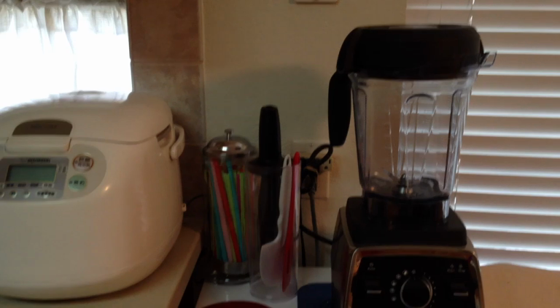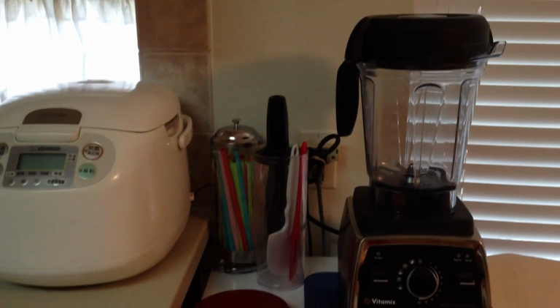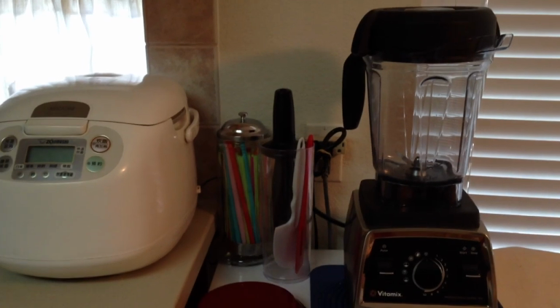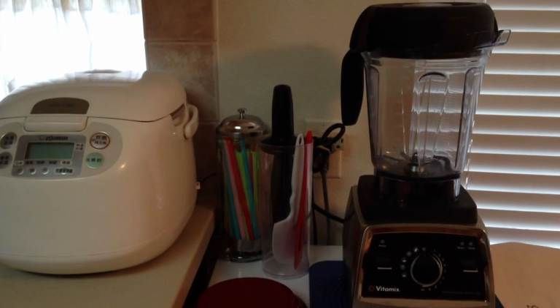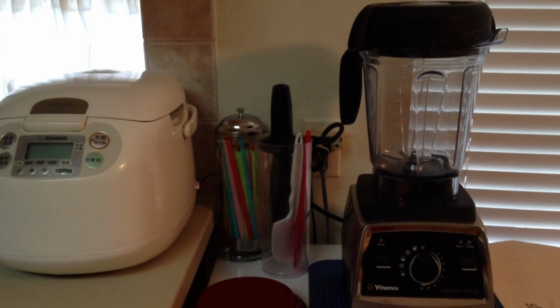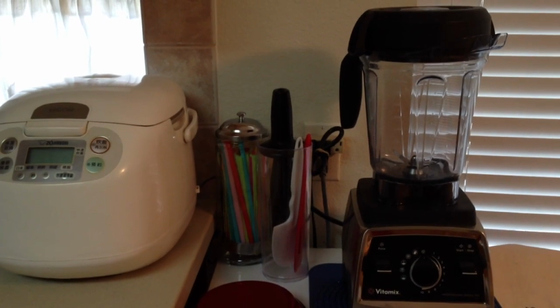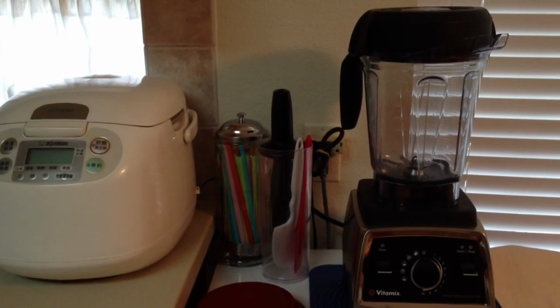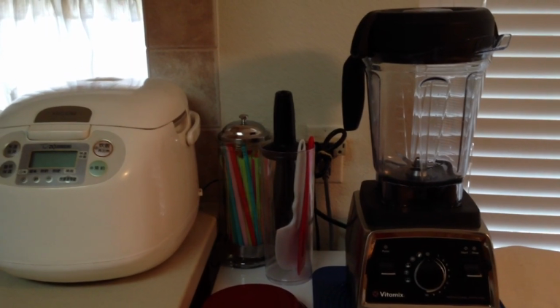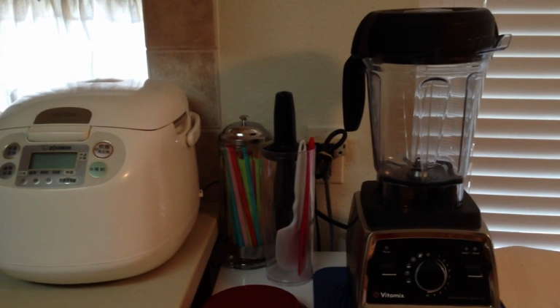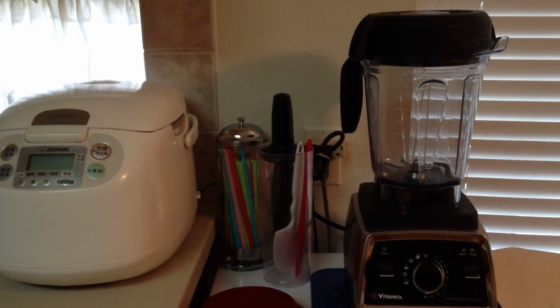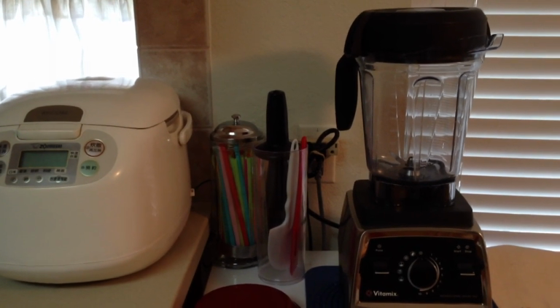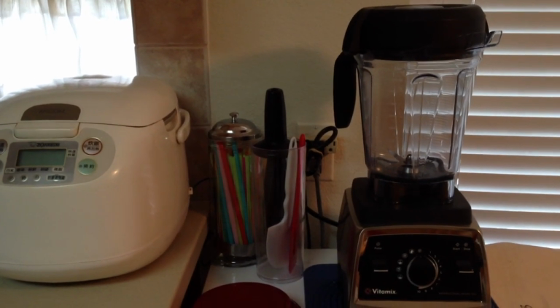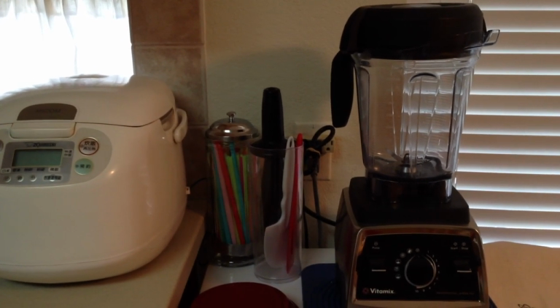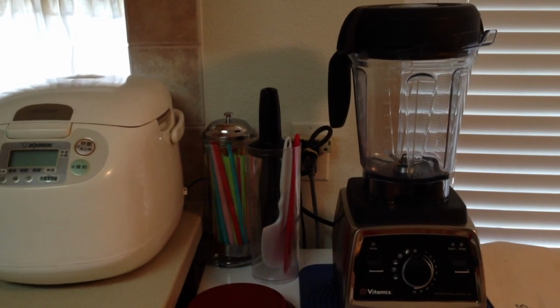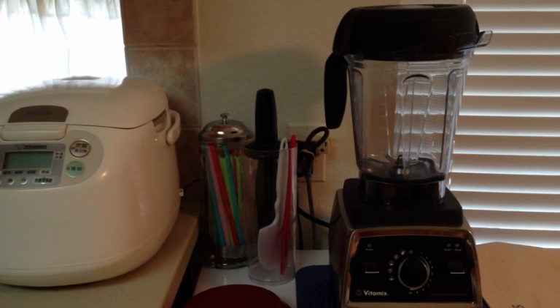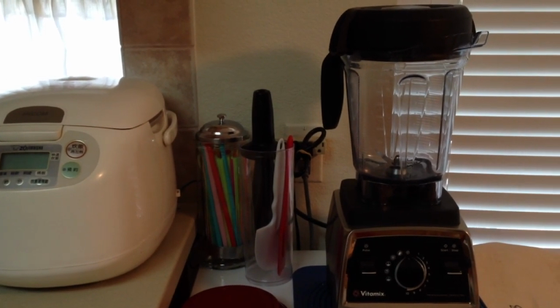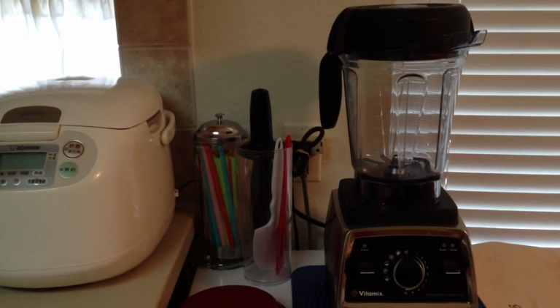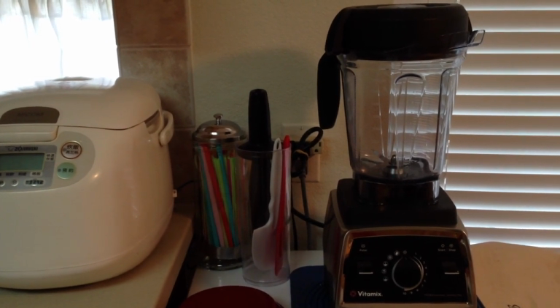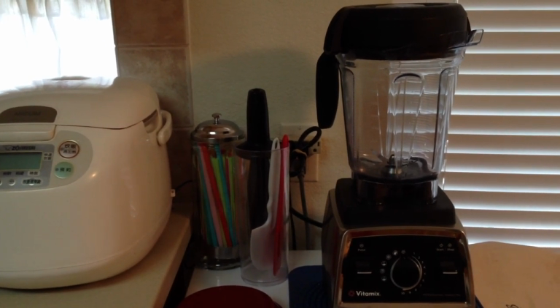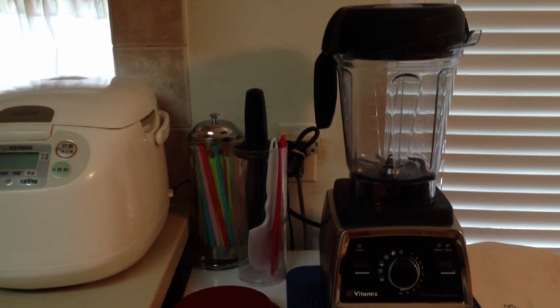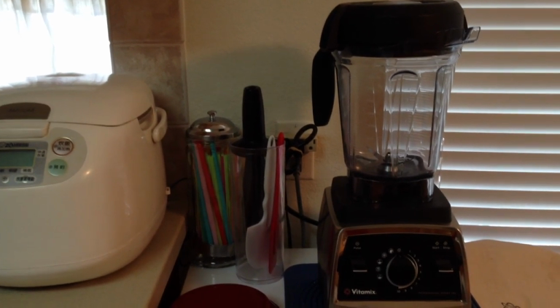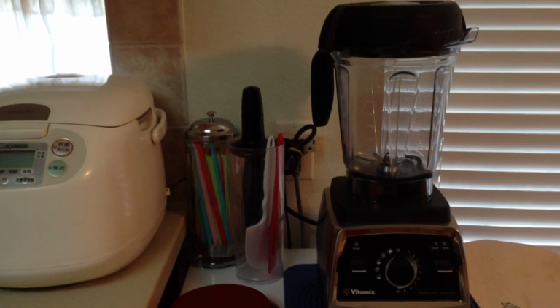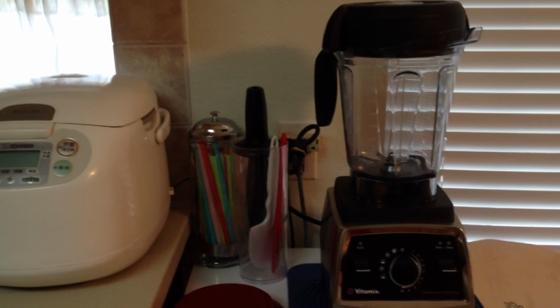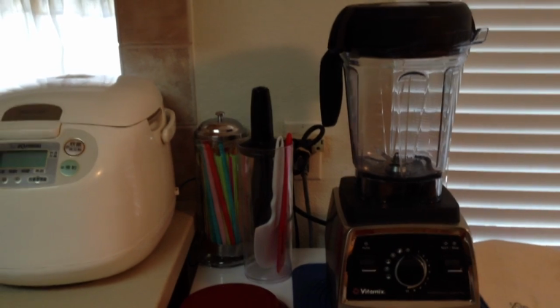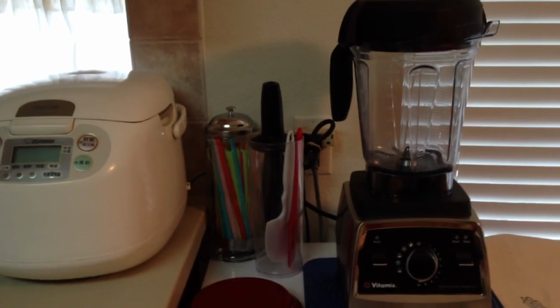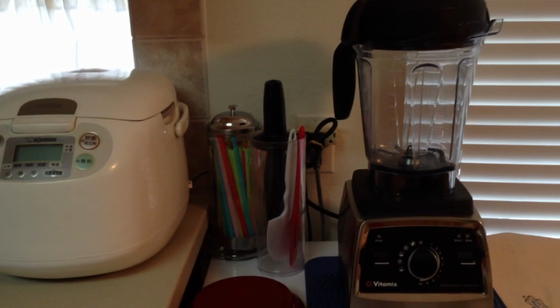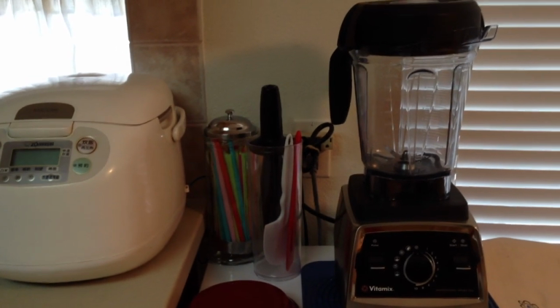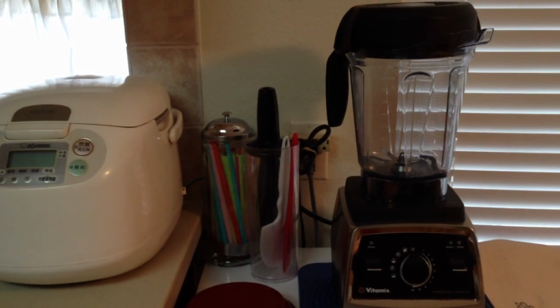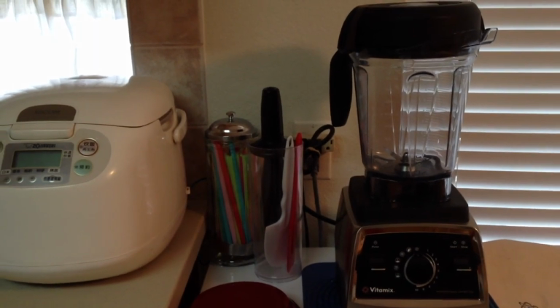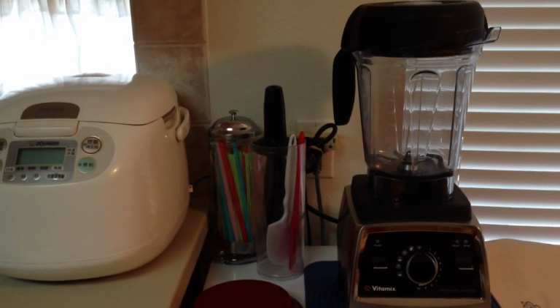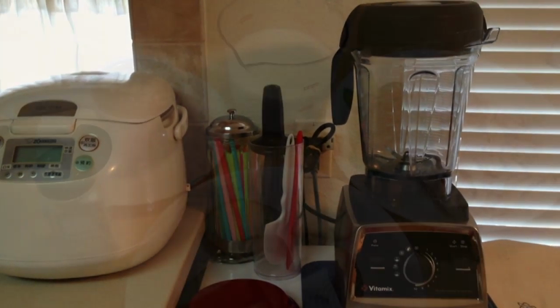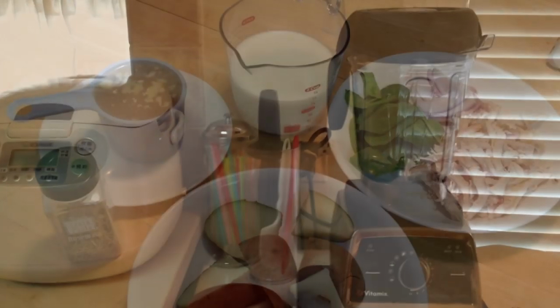Hello, welcome to my channel. In this video I am going to show you how to make chicken potato spinach soup using the Vitamix 750.